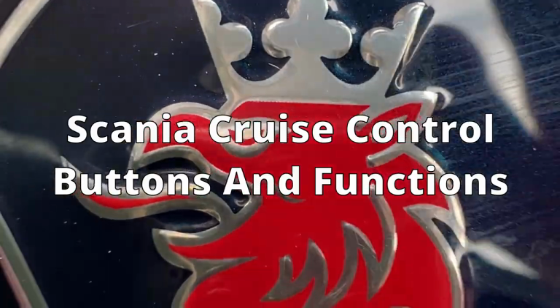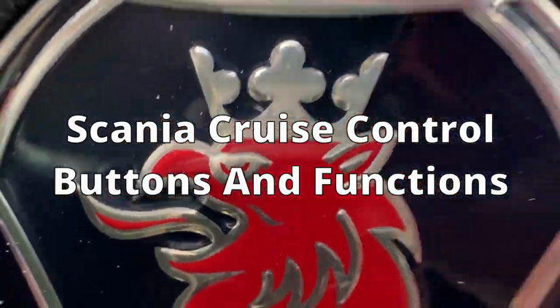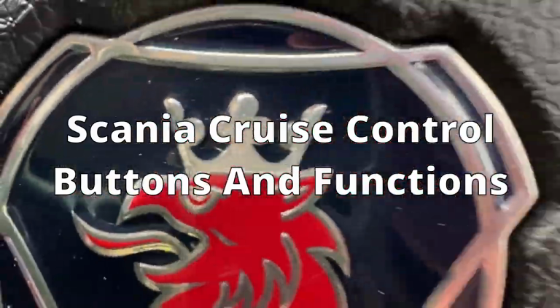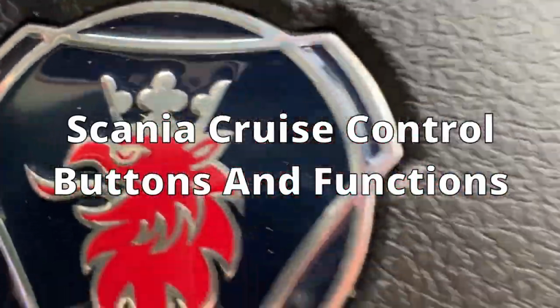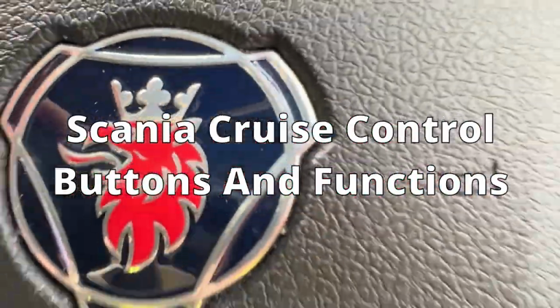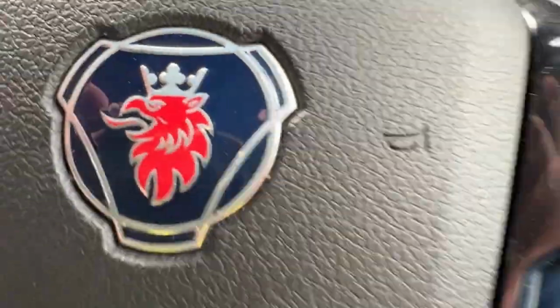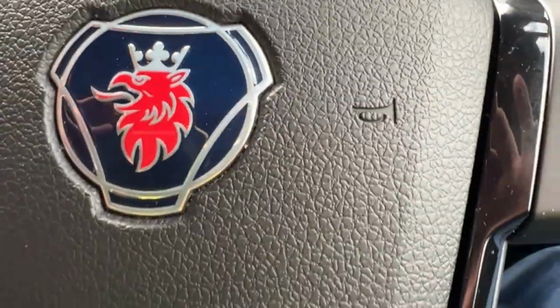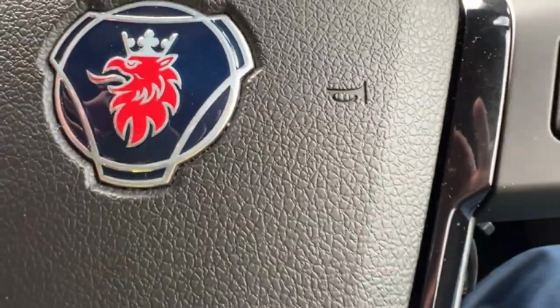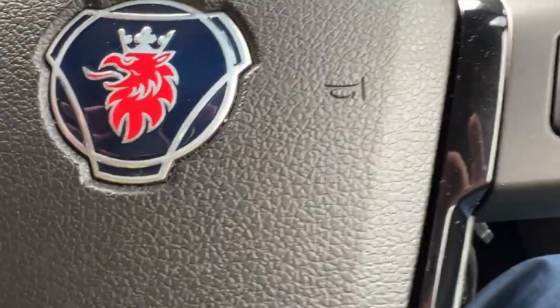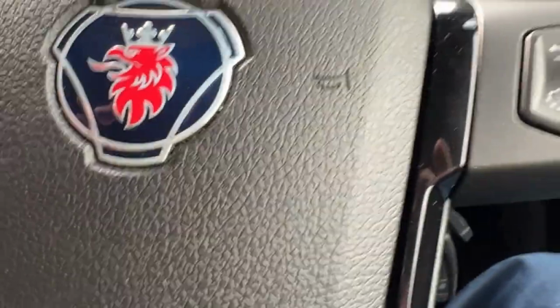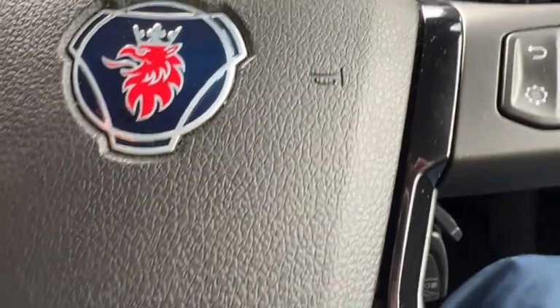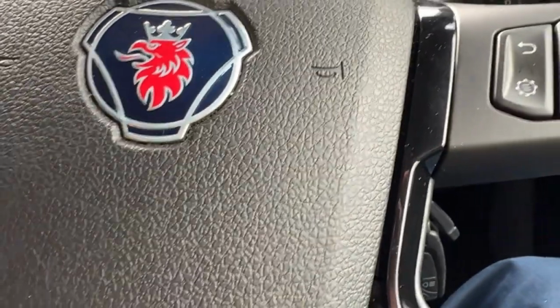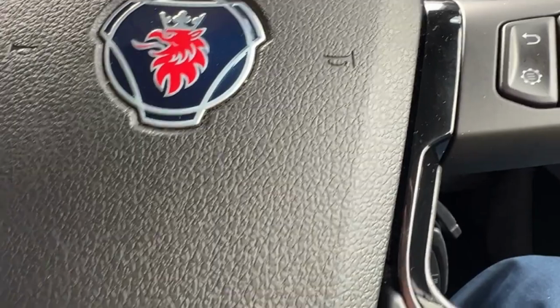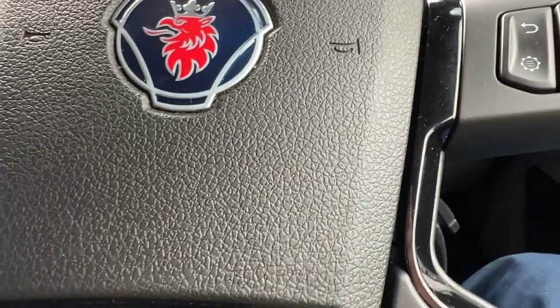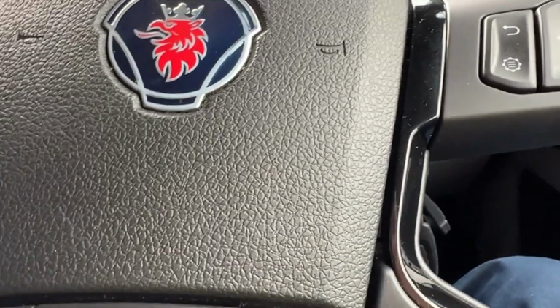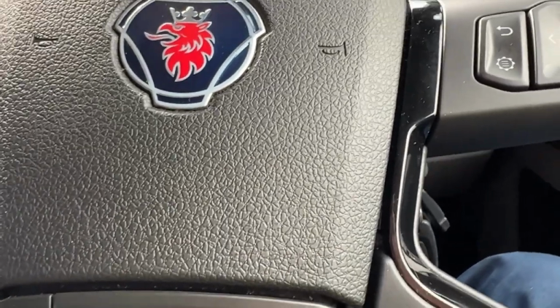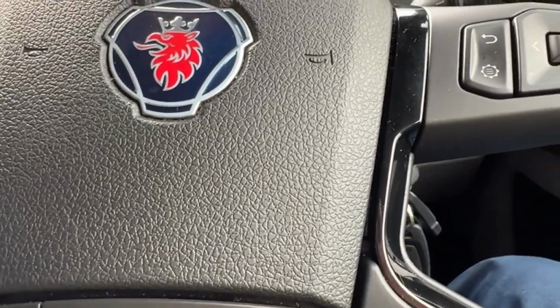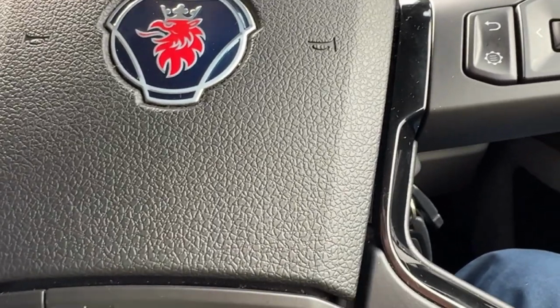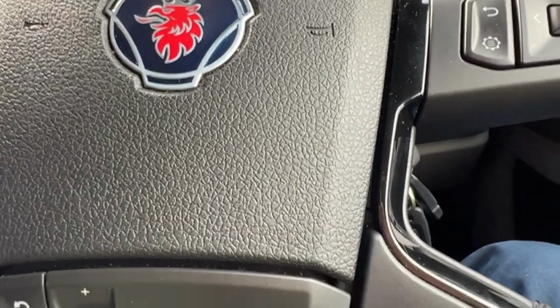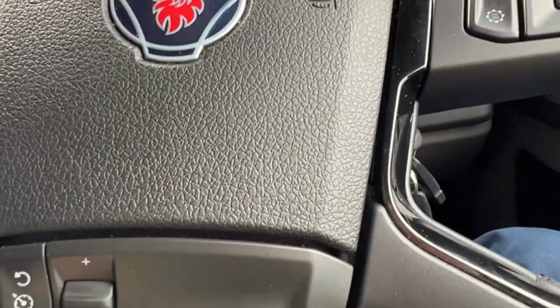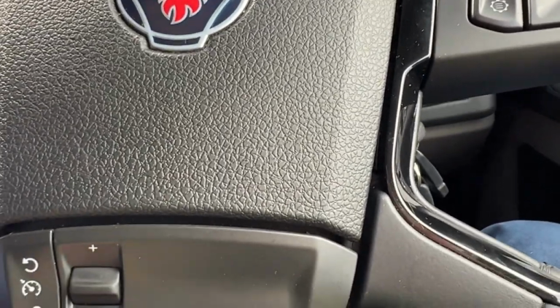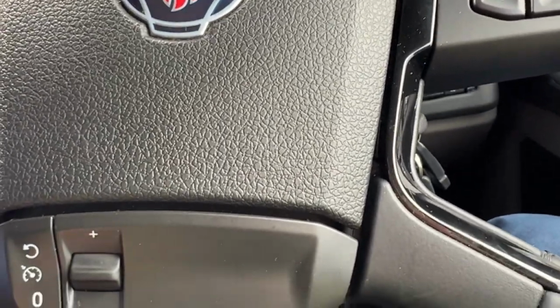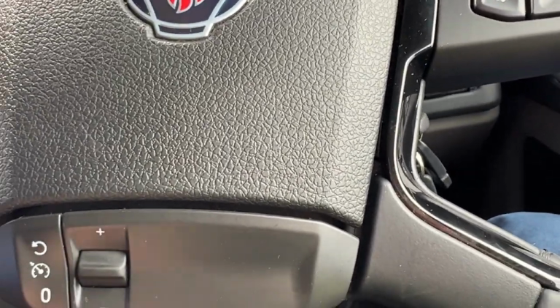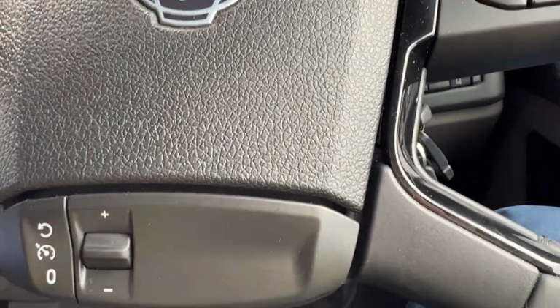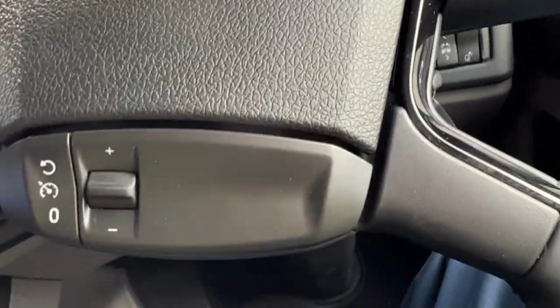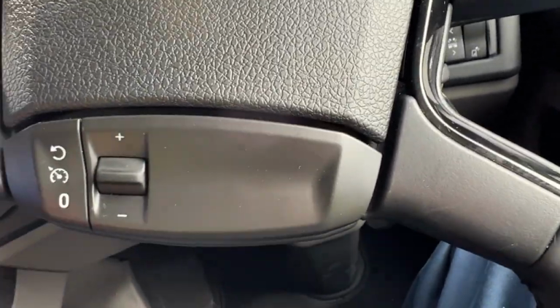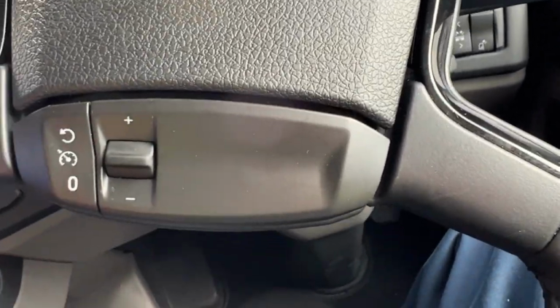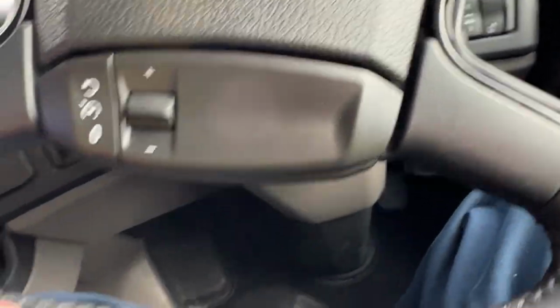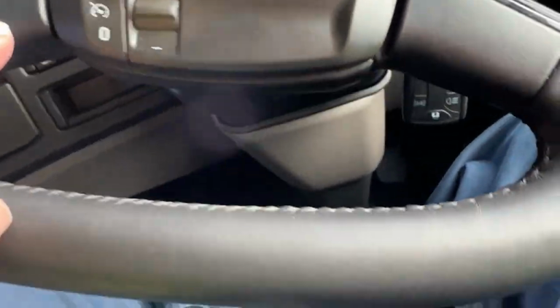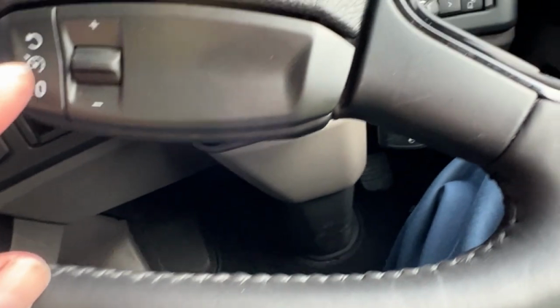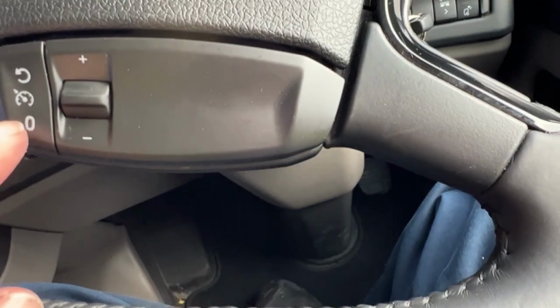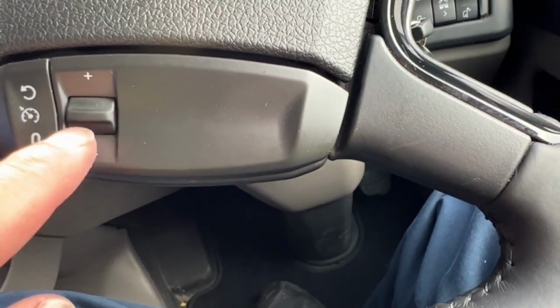Just a quick one on how to do the cruise control settings on the Scania R series. Steering wheel — this button down here.